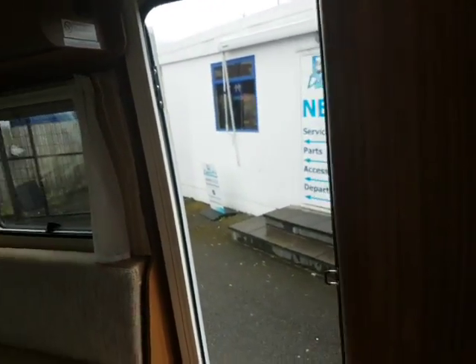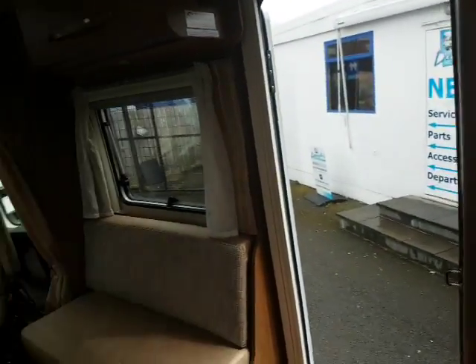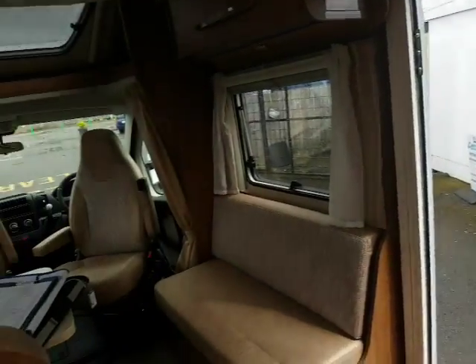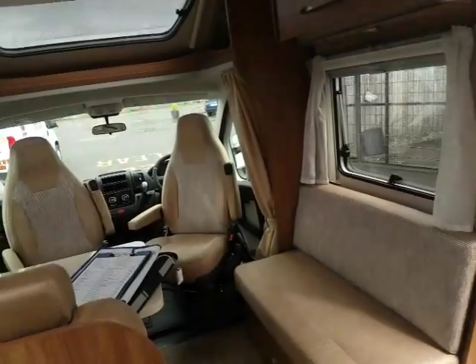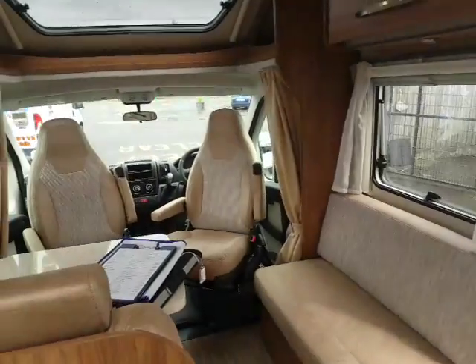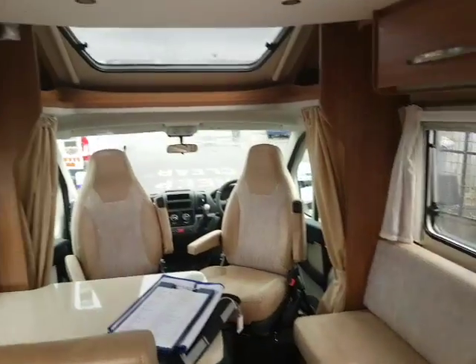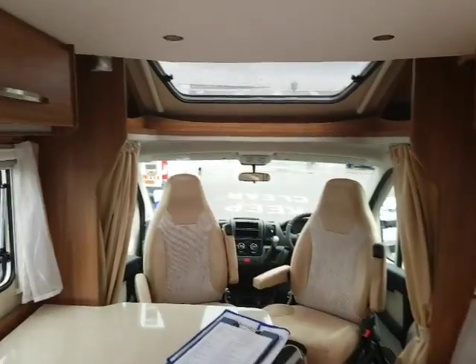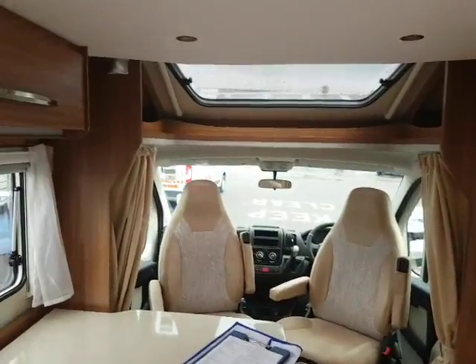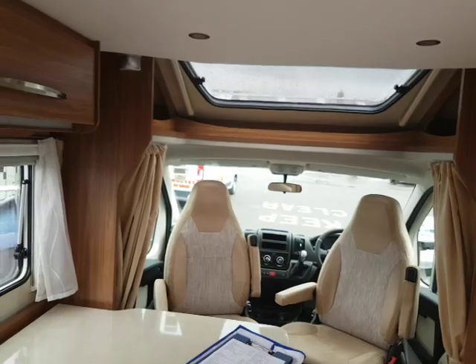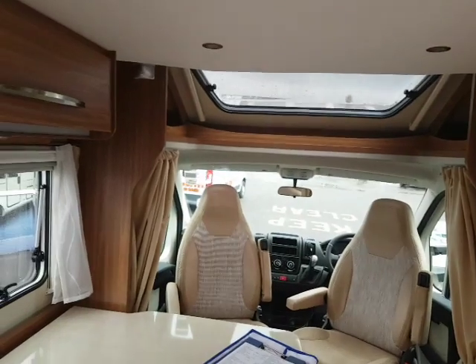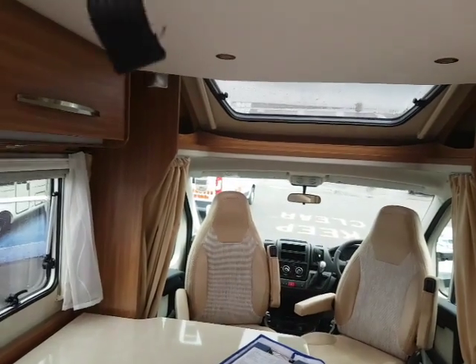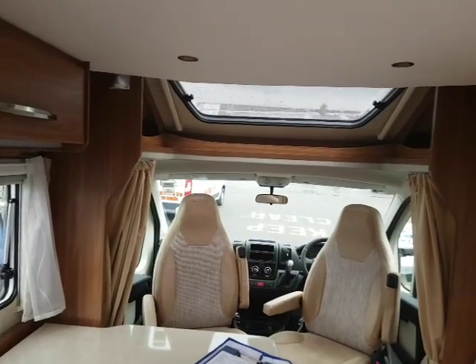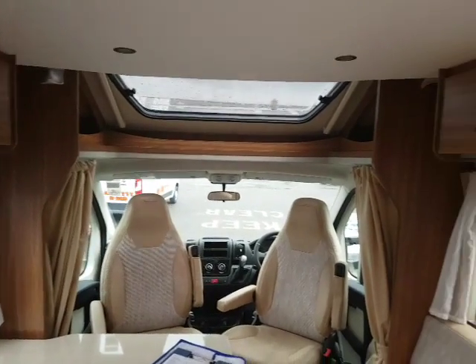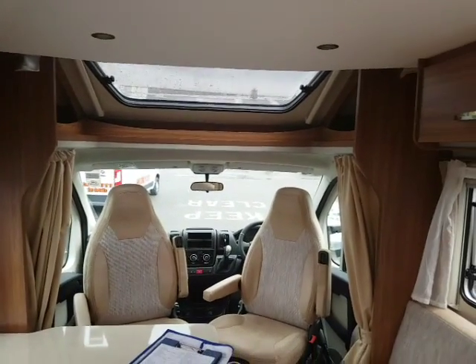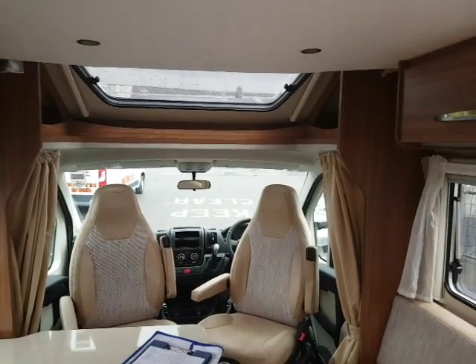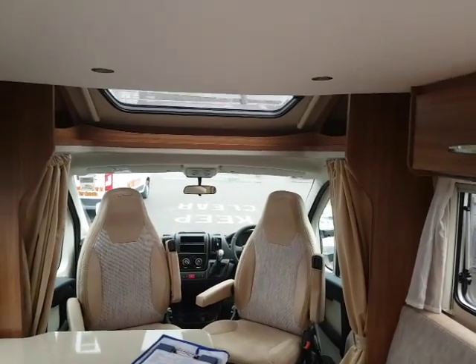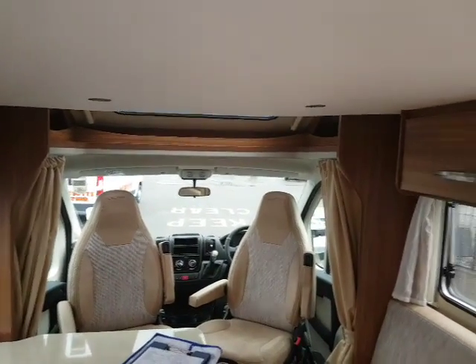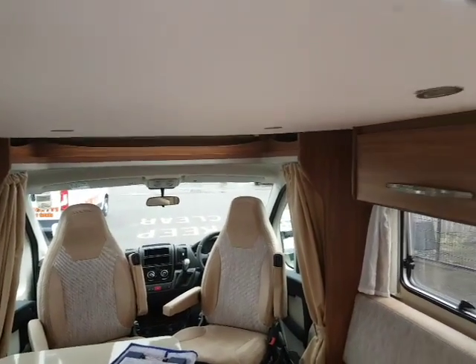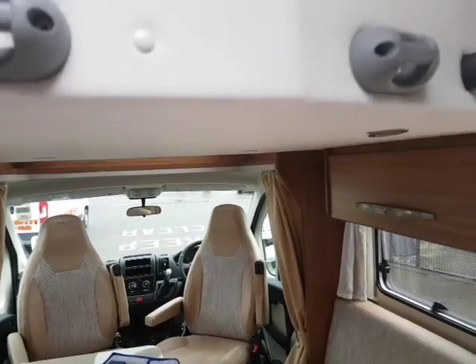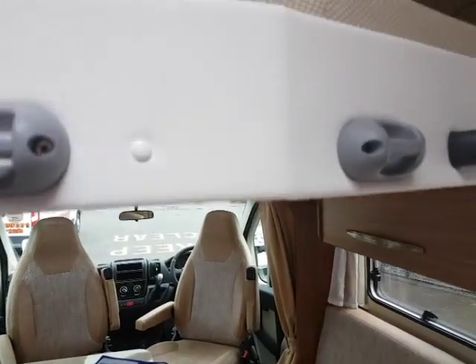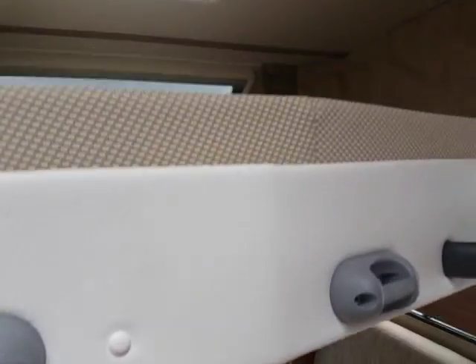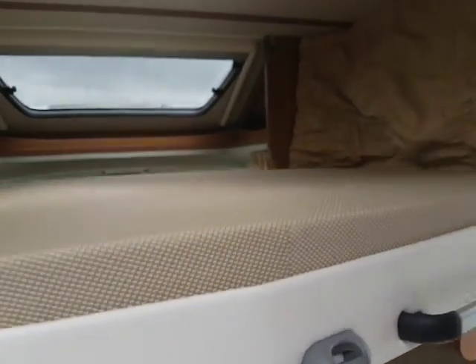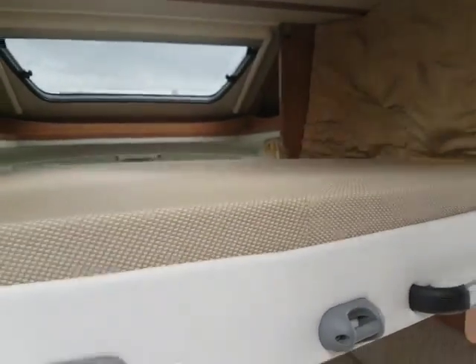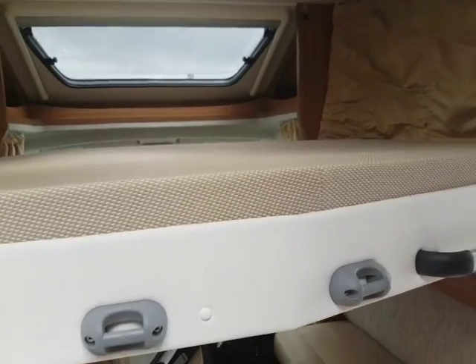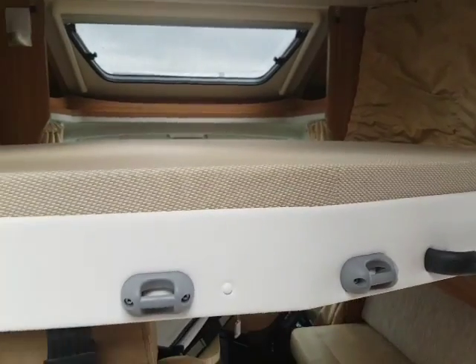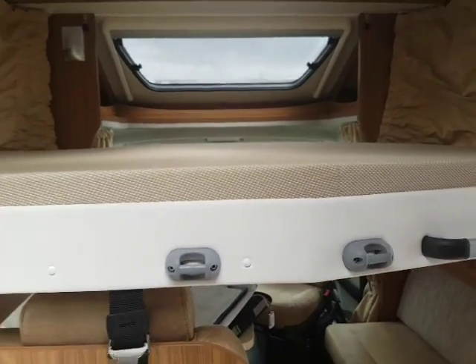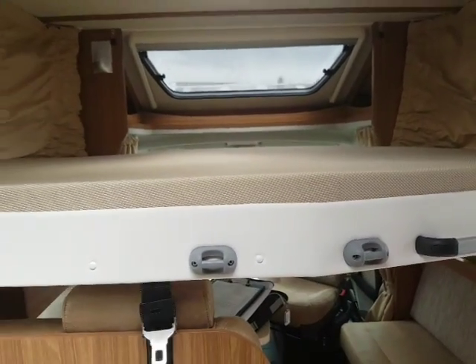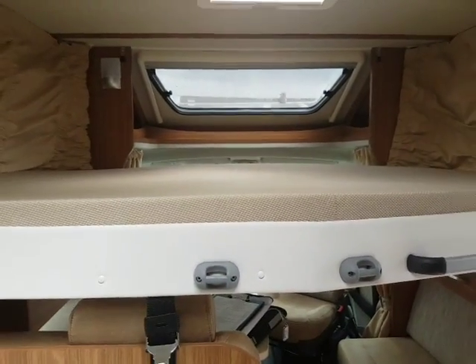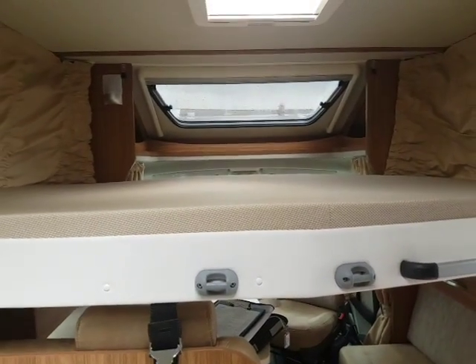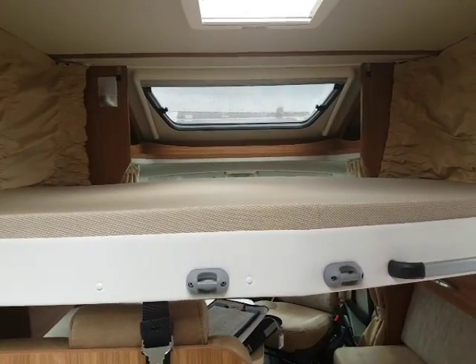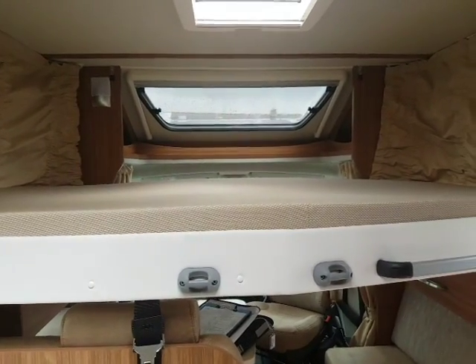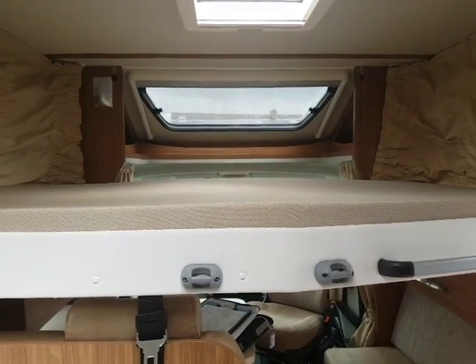Looking towards the front of the vehicle again, you can see this van also has the pull-down bed in the roof. You wouldn't even know it was there.